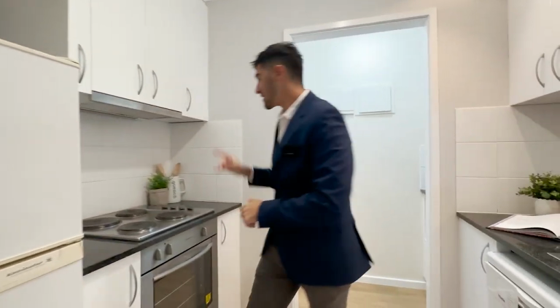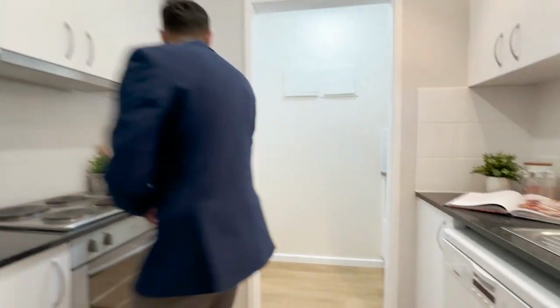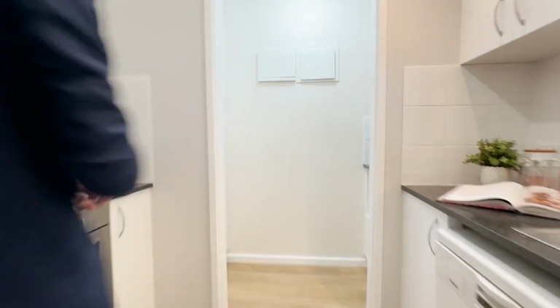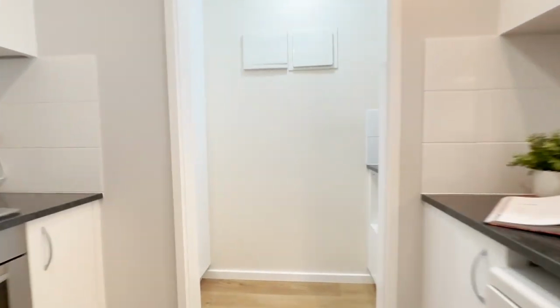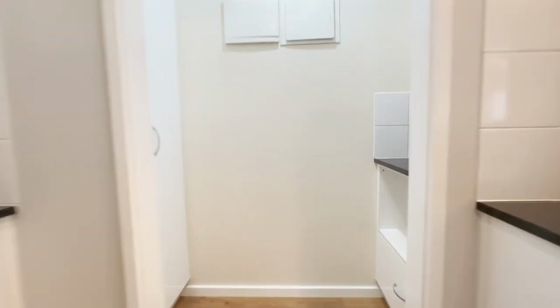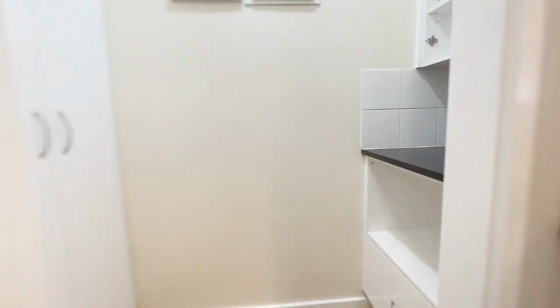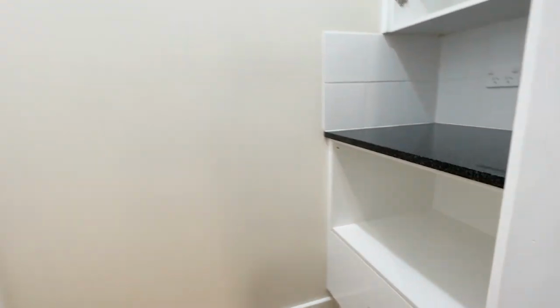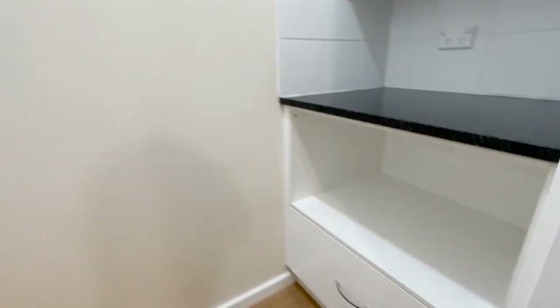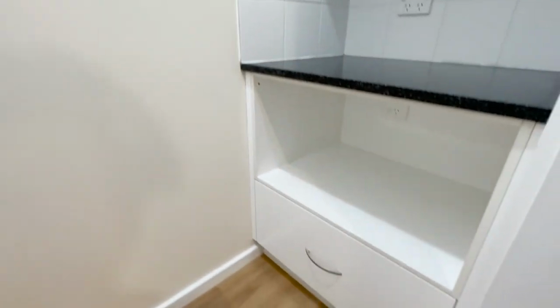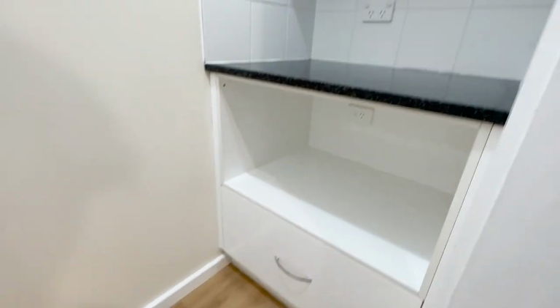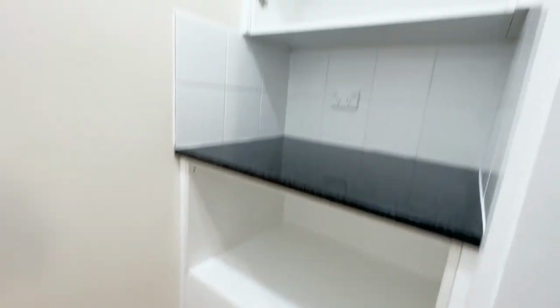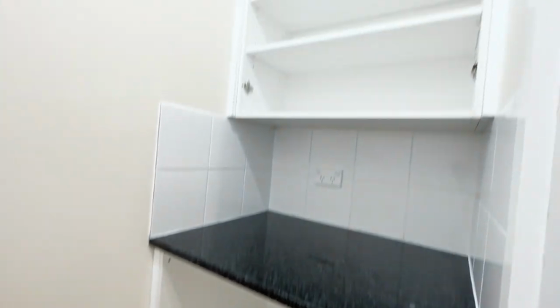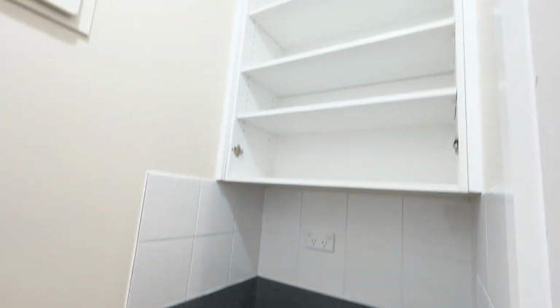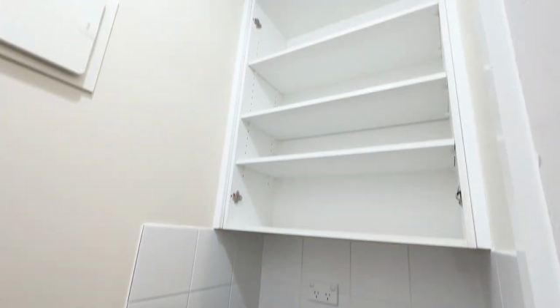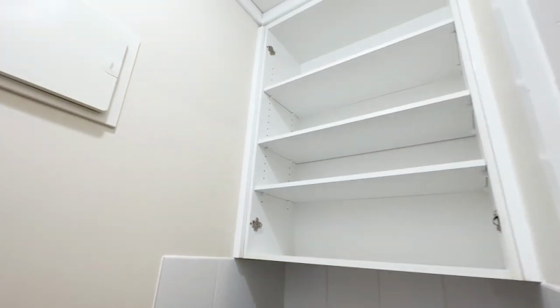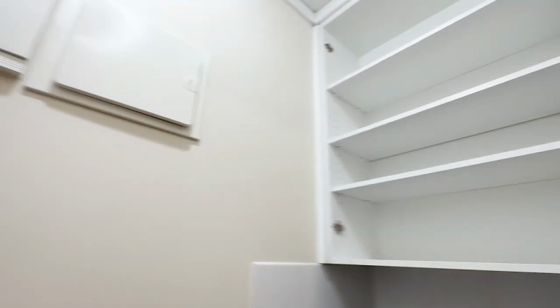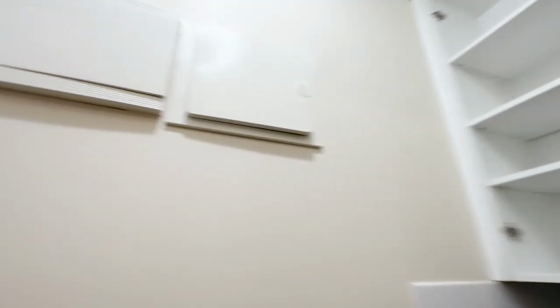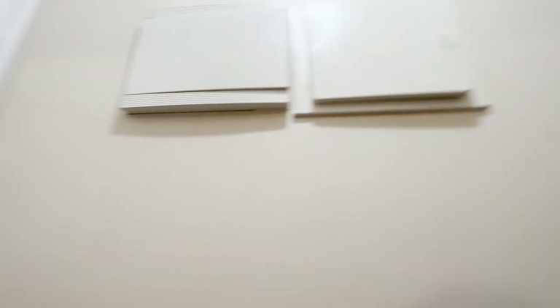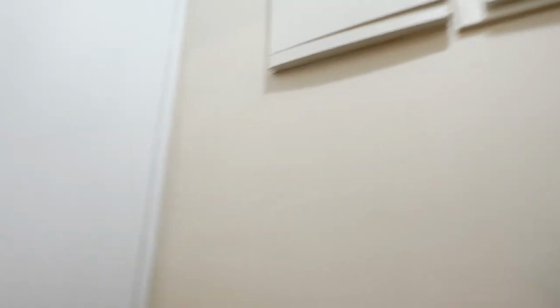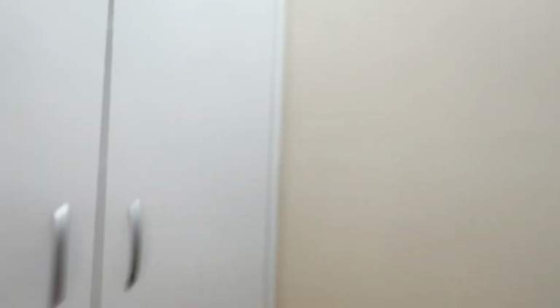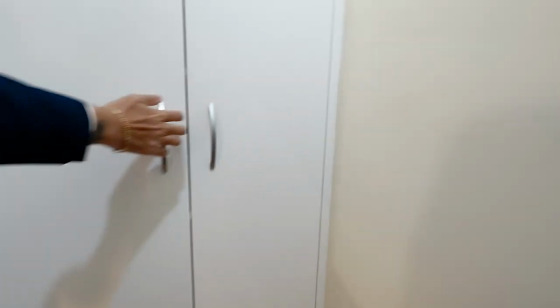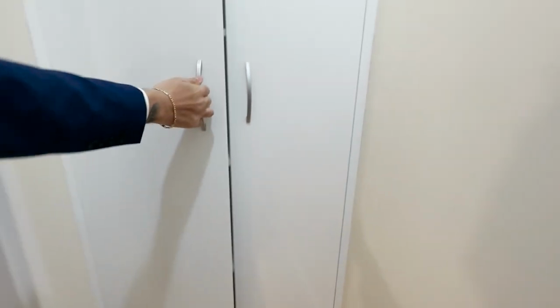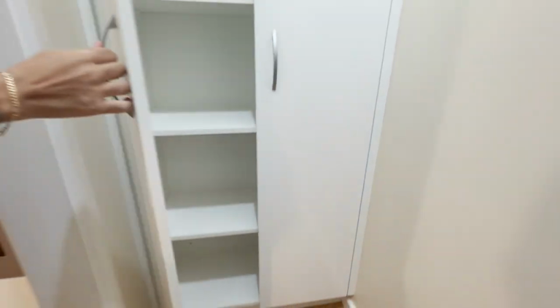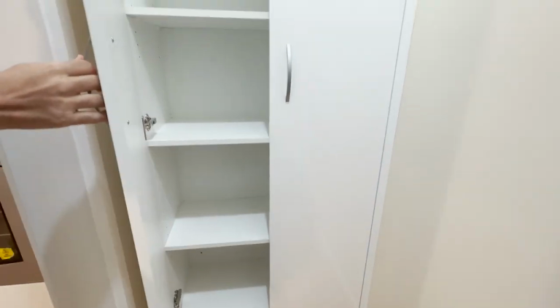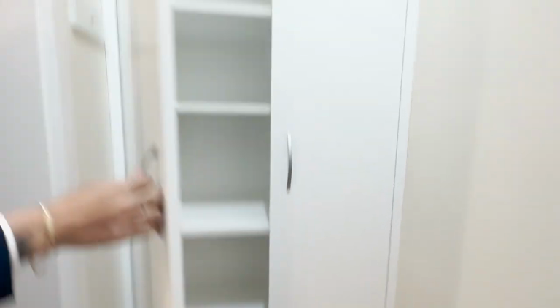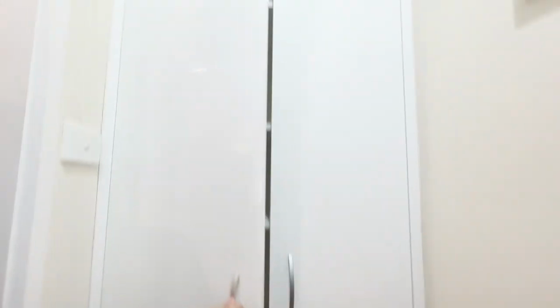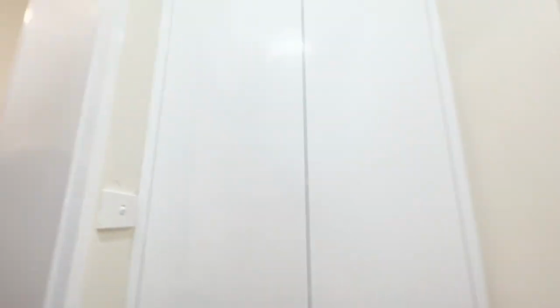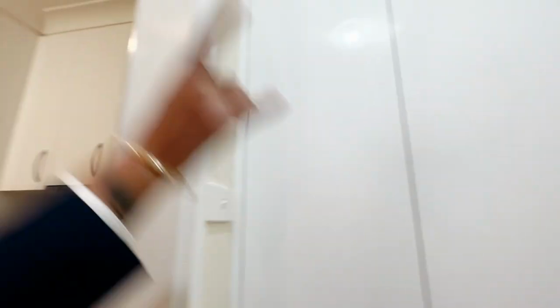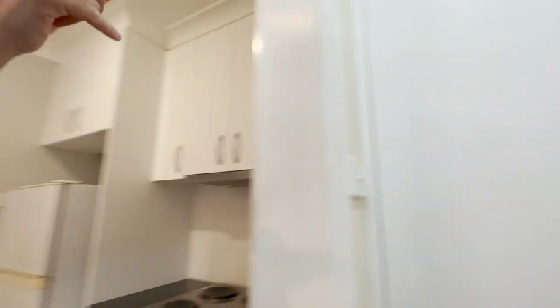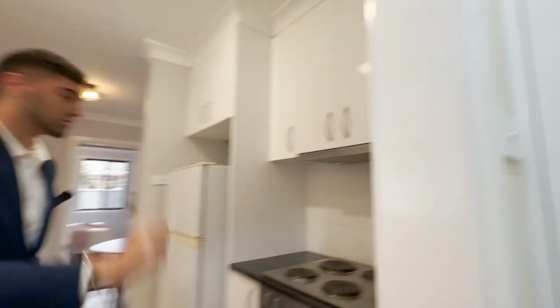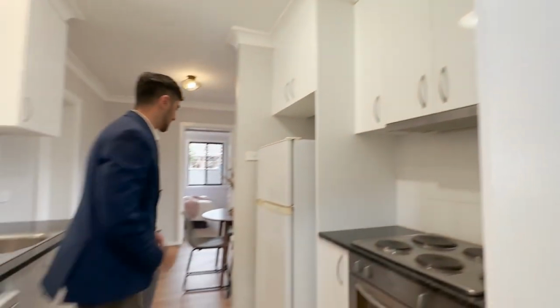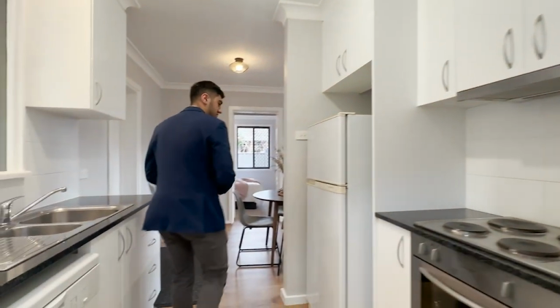Coming on through, this is the butler's pantry on the right-hand side — more bench space, provision for the microwave, and more storage options. And to the left-hand side you've got more pantry space. And just there on the wall is your fuse box.